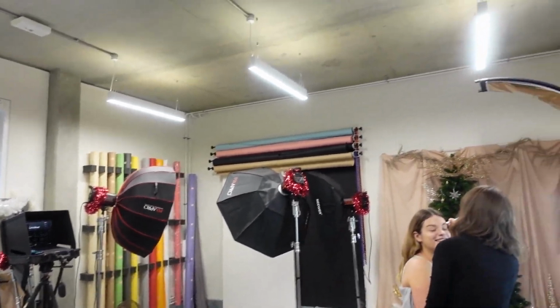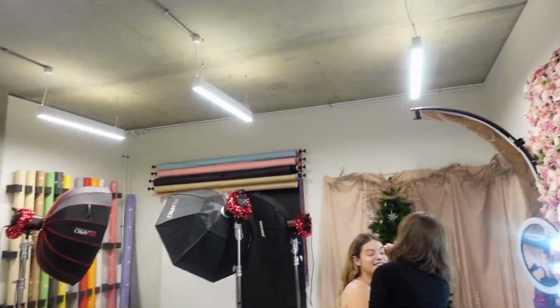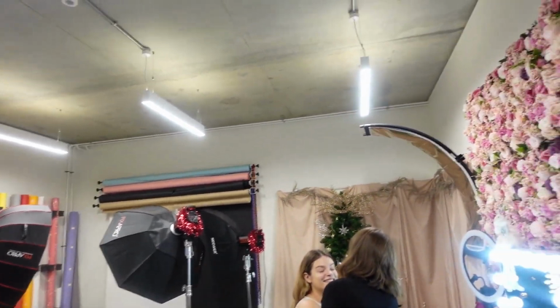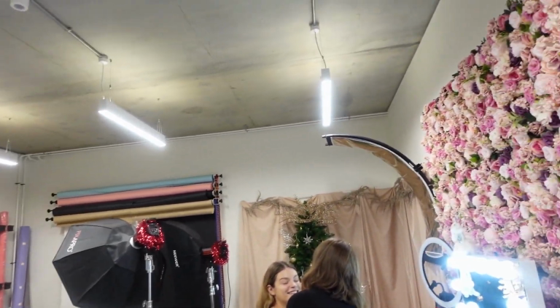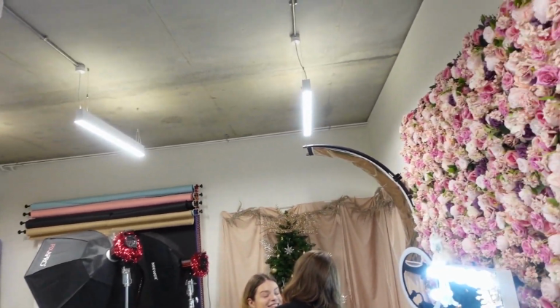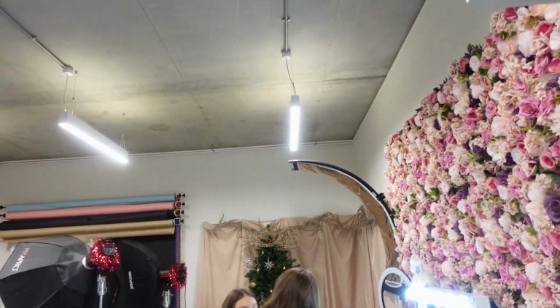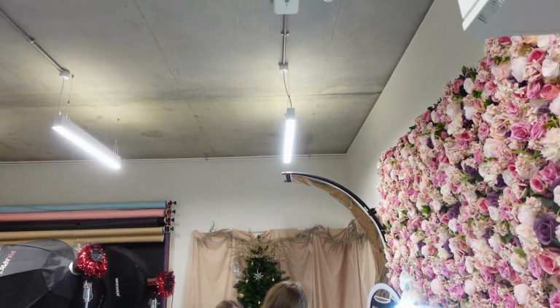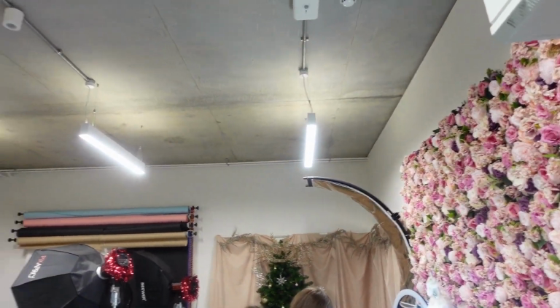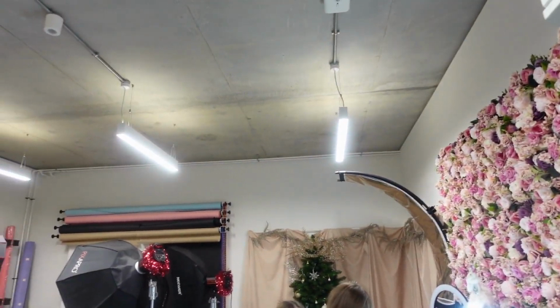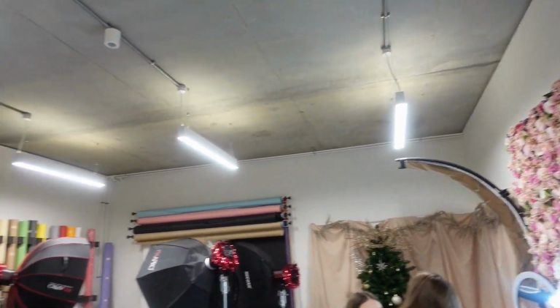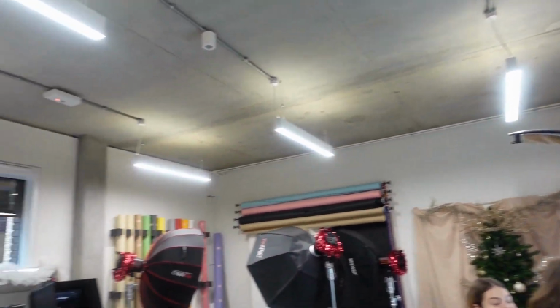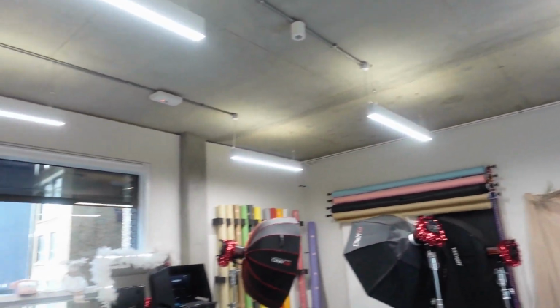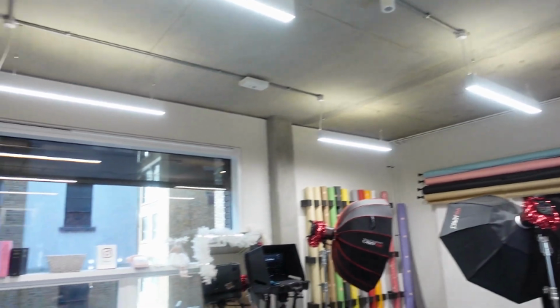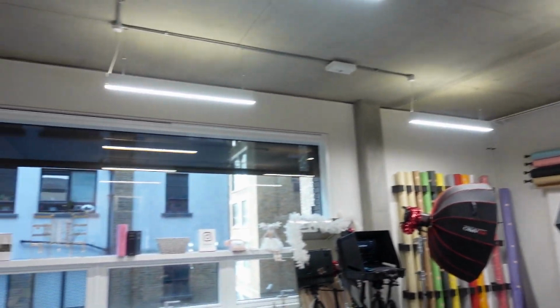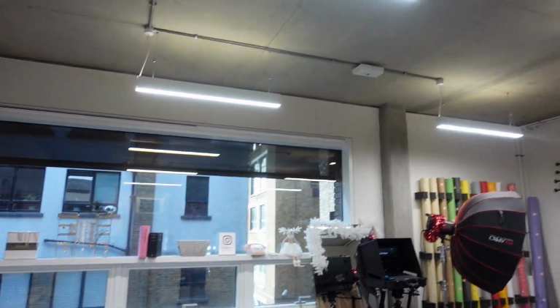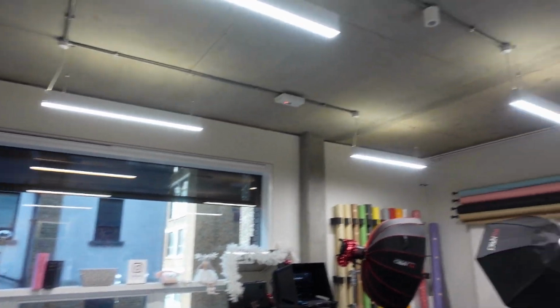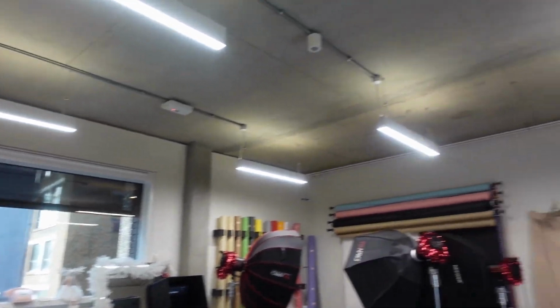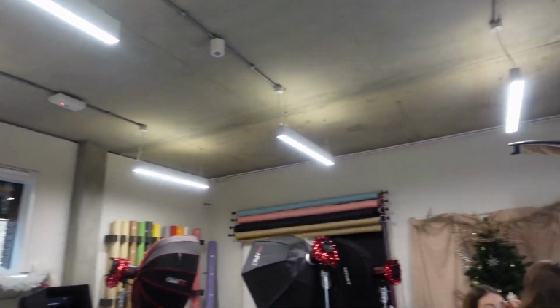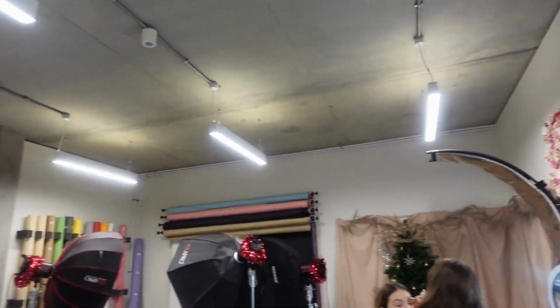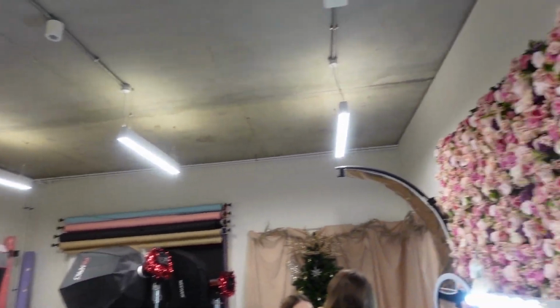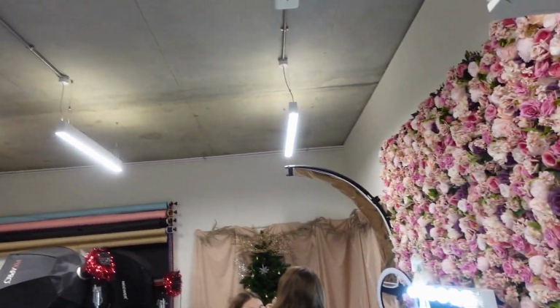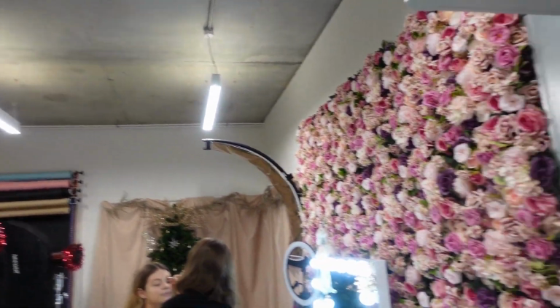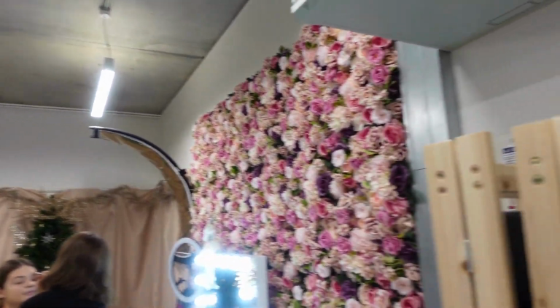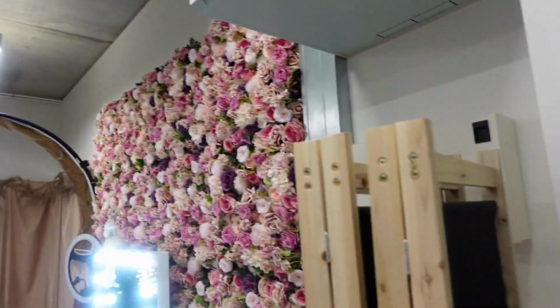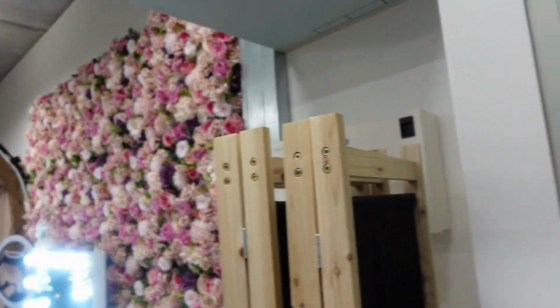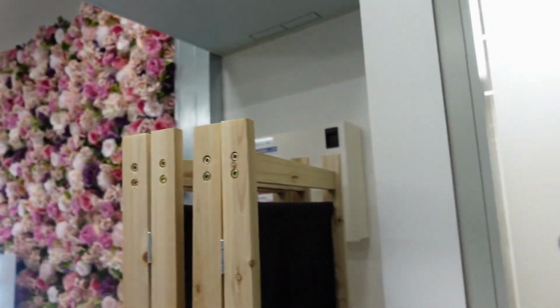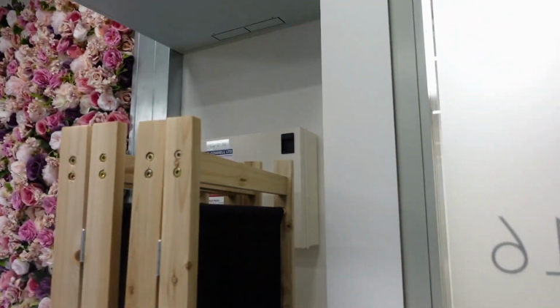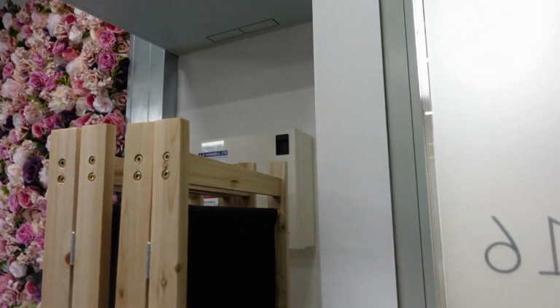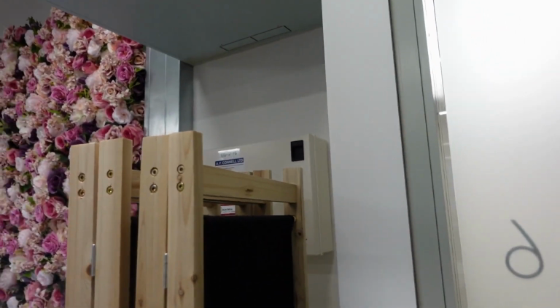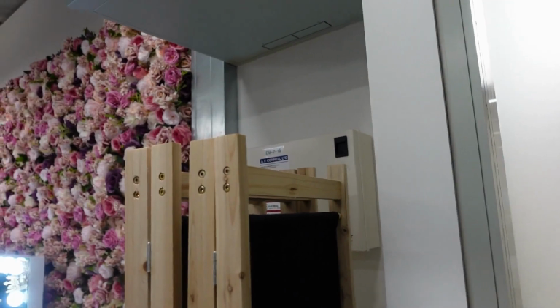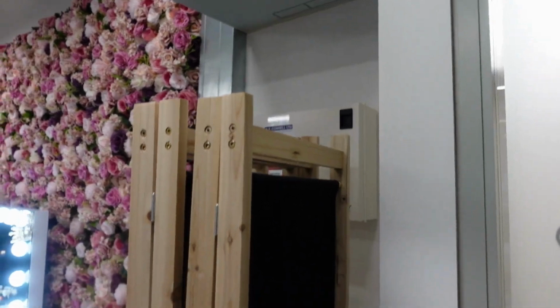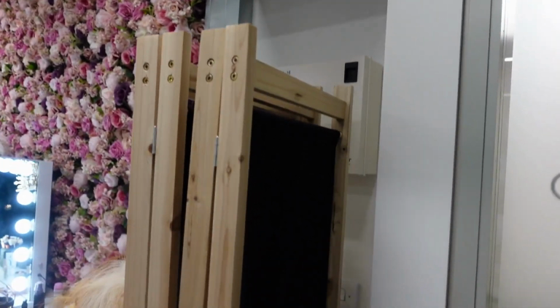This is the studio — quite a lovely studio actually. It's nice and bright and colourful, very feminine.